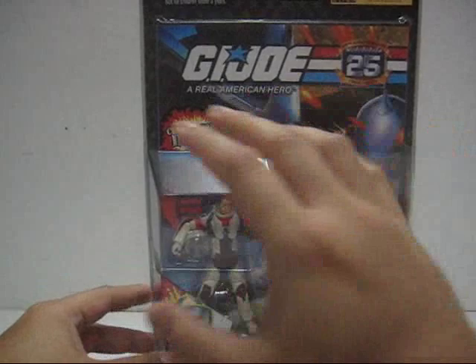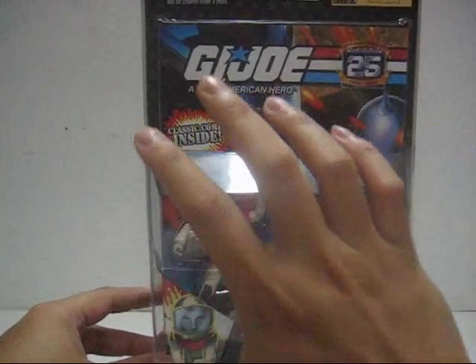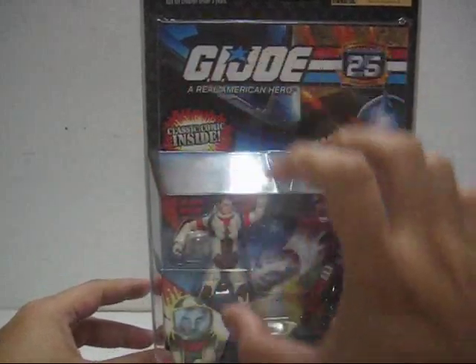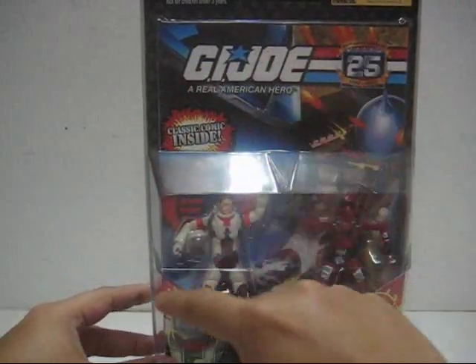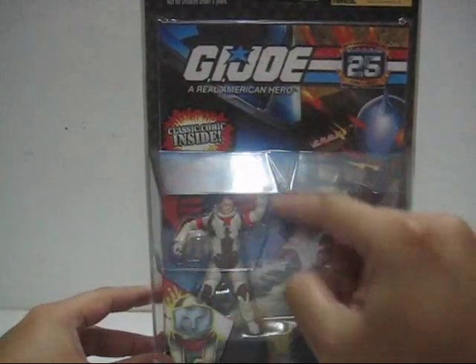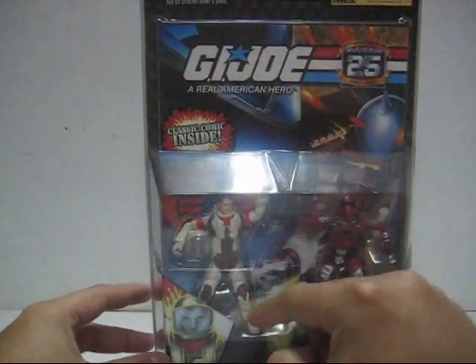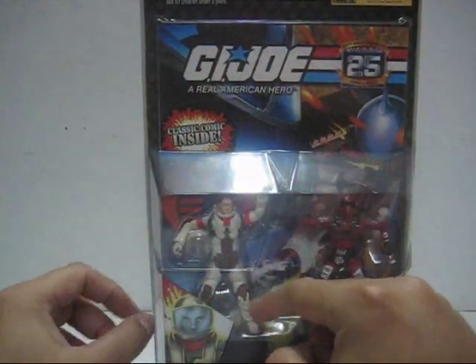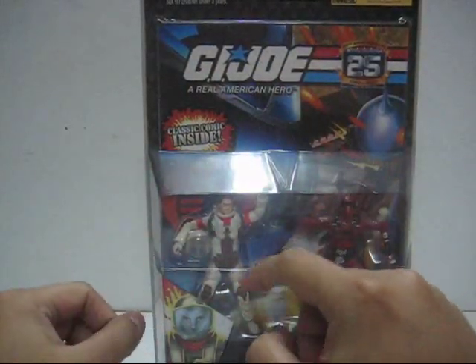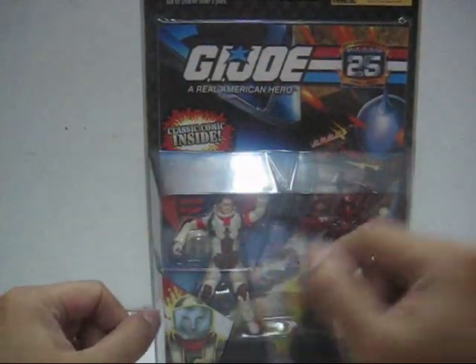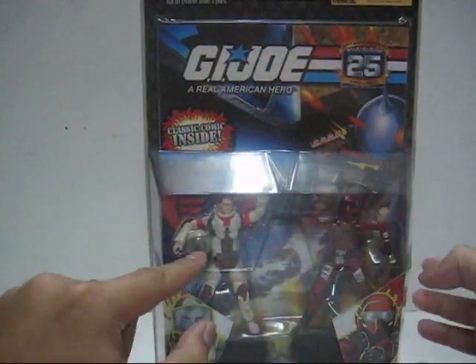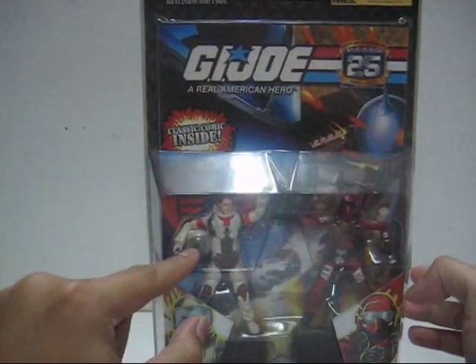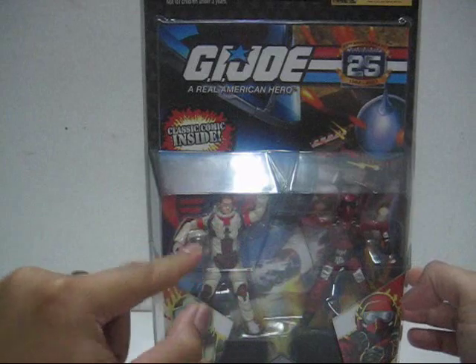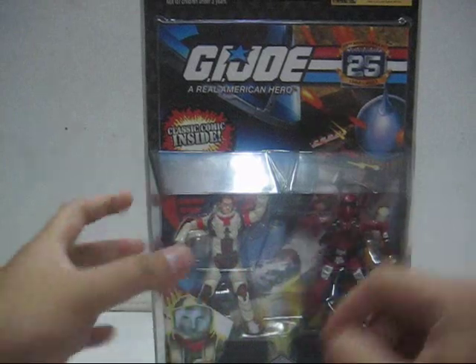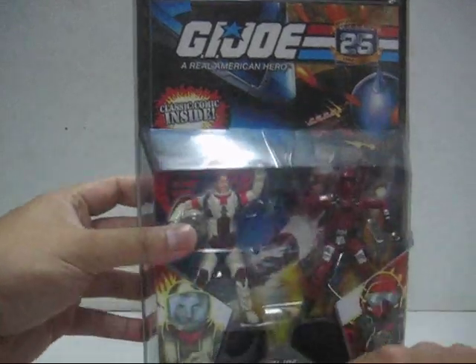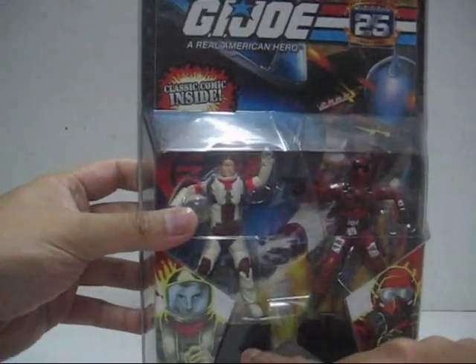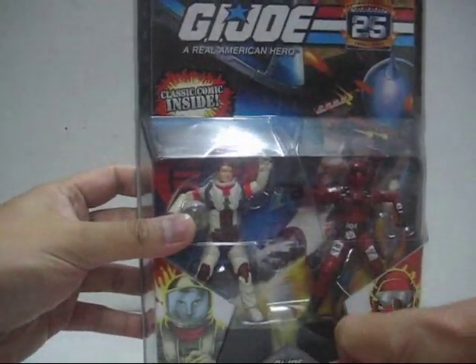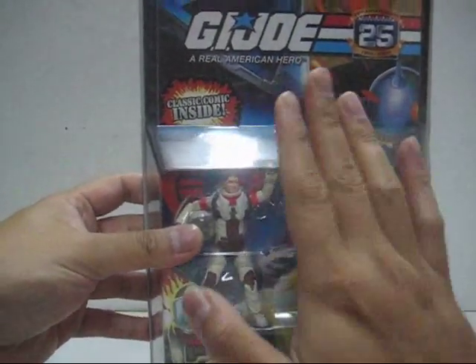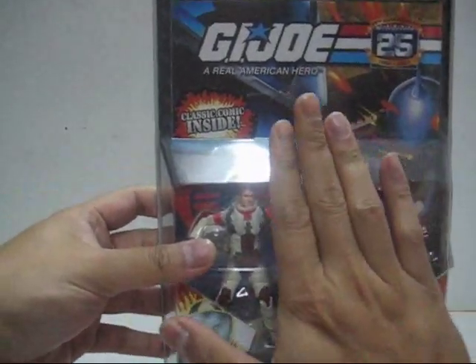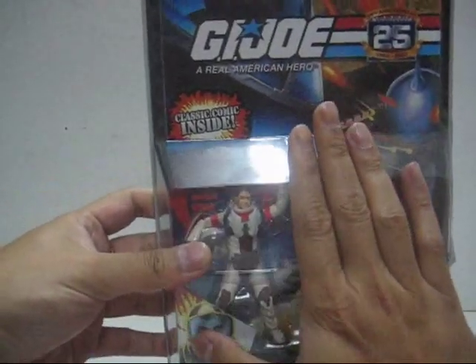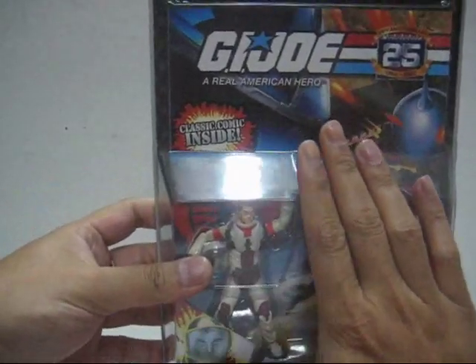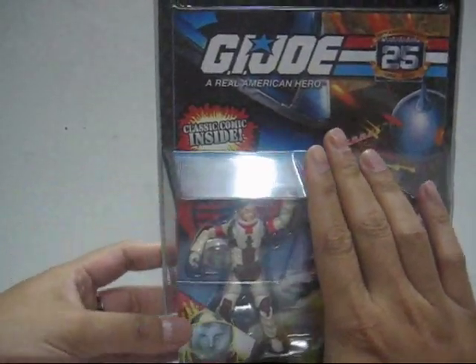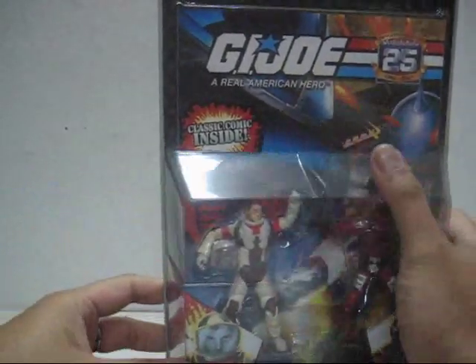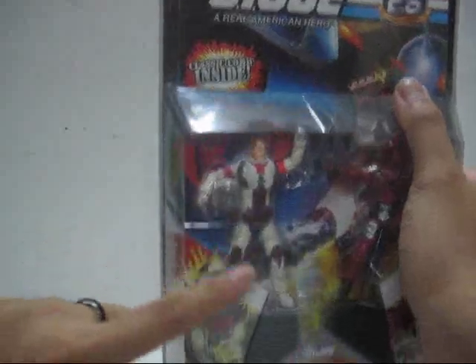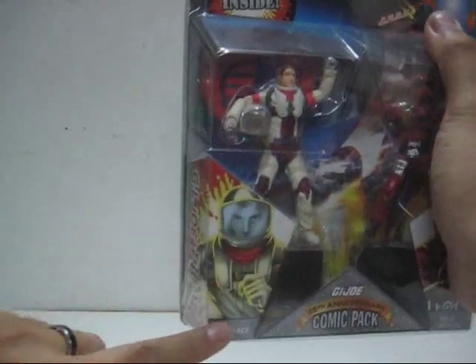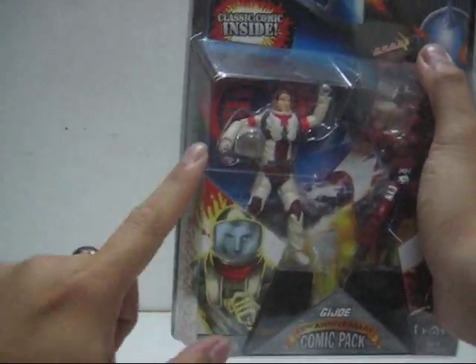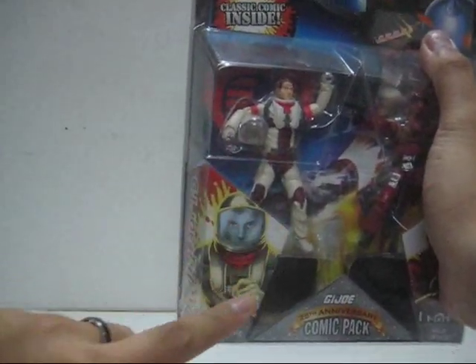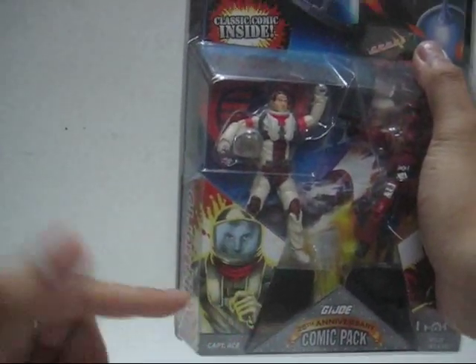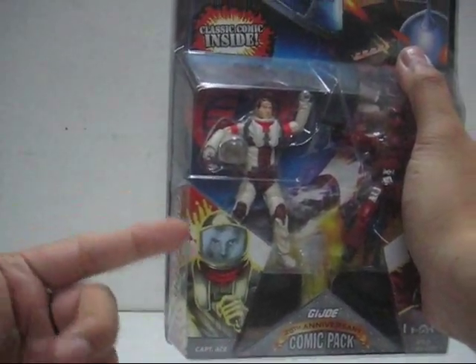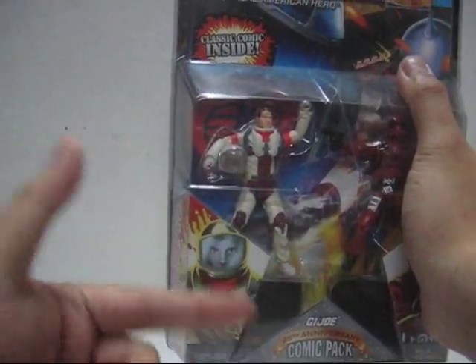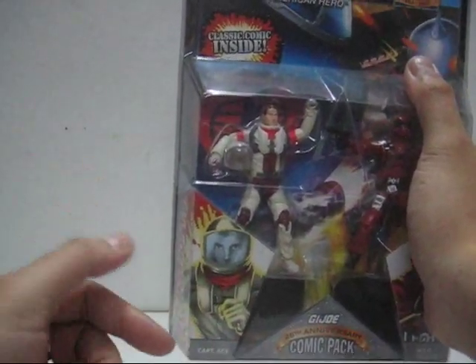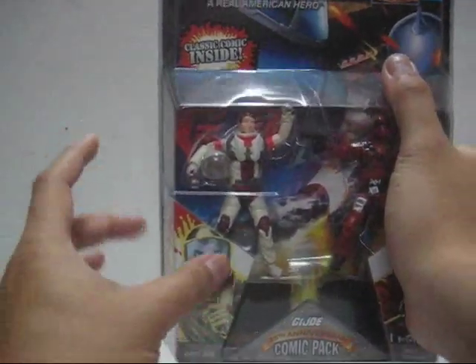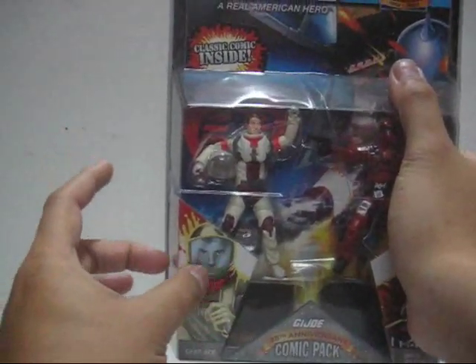Let's take a look at the inside of the bubble itself. You've got a nice little figure of Captain Ace holding the helmet, and at the bottom there's the base stand. I'm just focusing on one of the figures. At the bottom there's a small, simple piece of artwork of Captain Ace — not the original artwork.